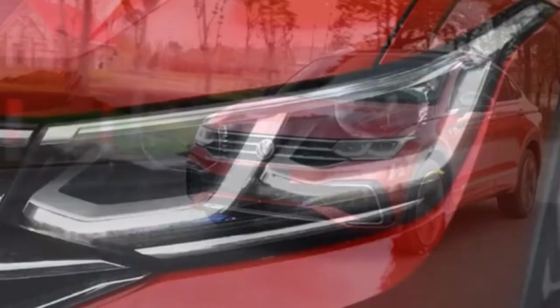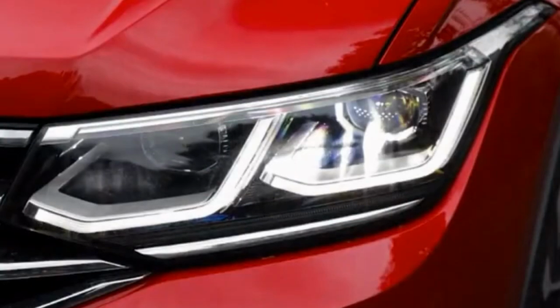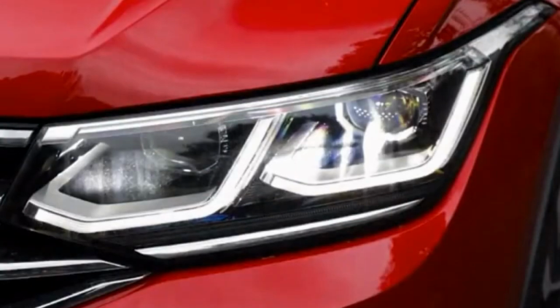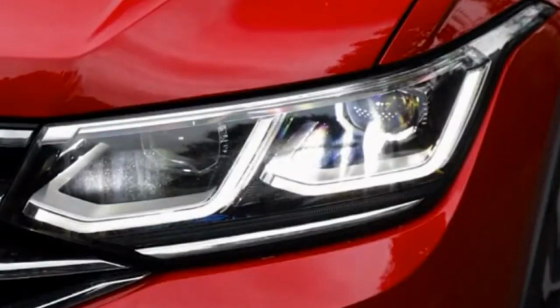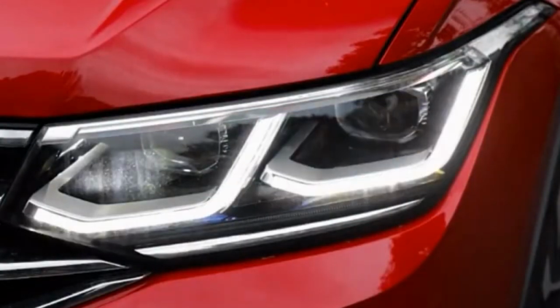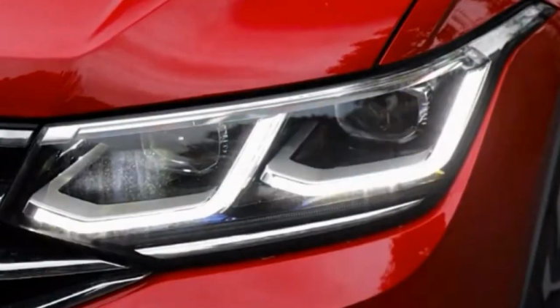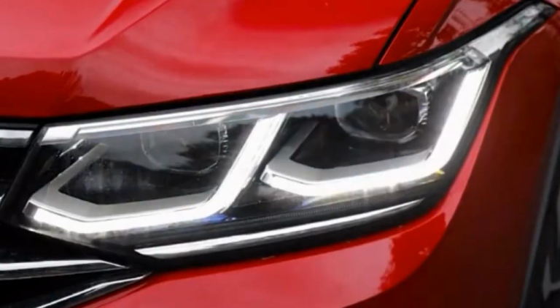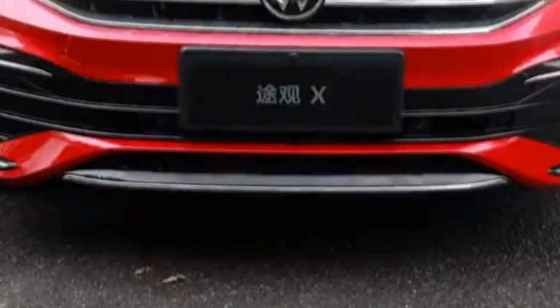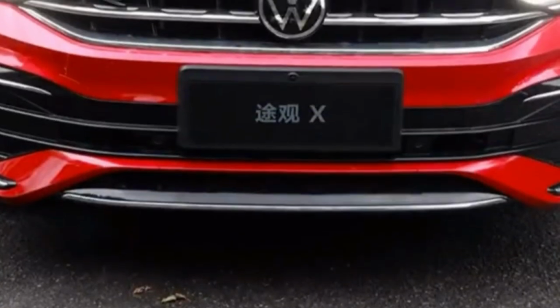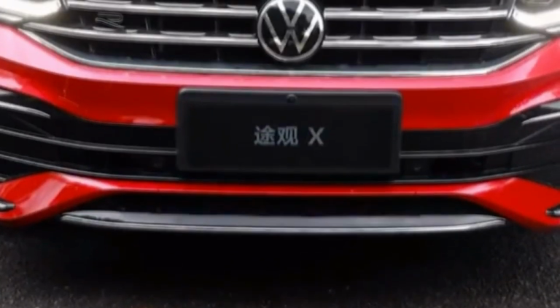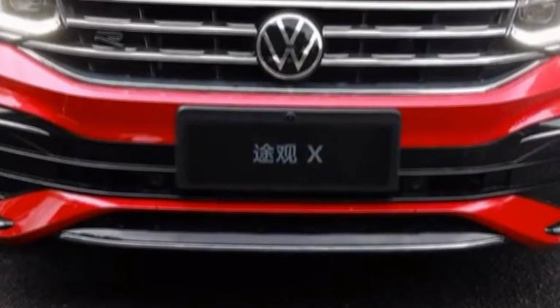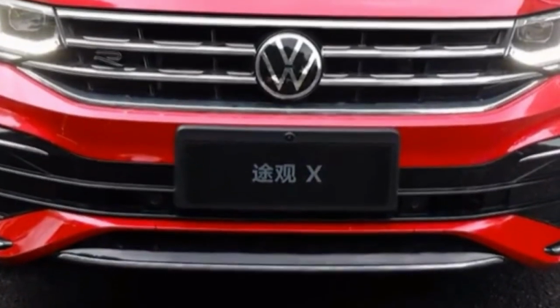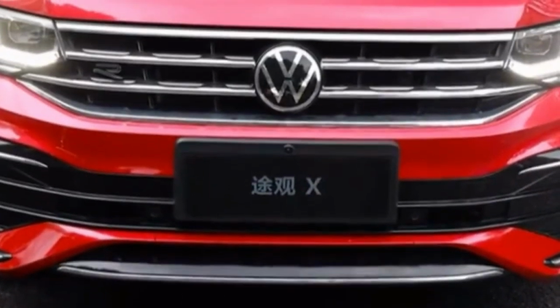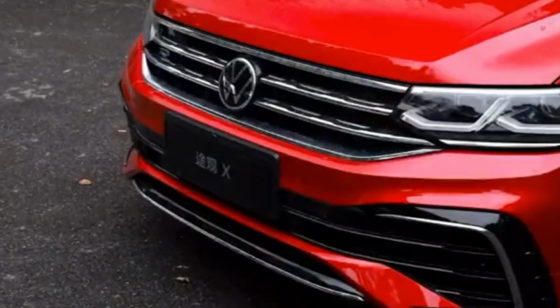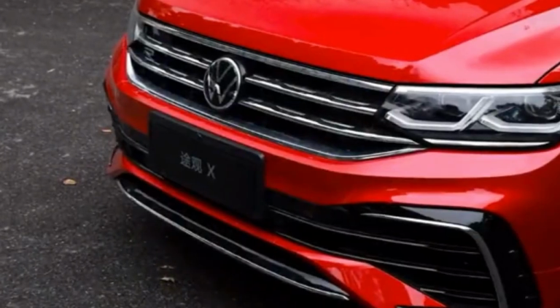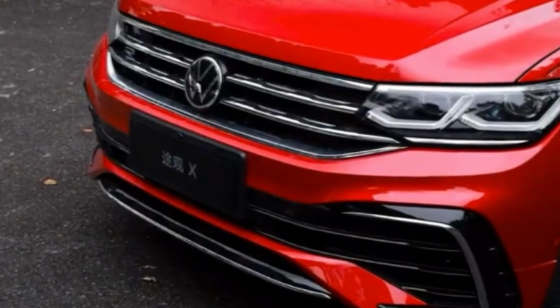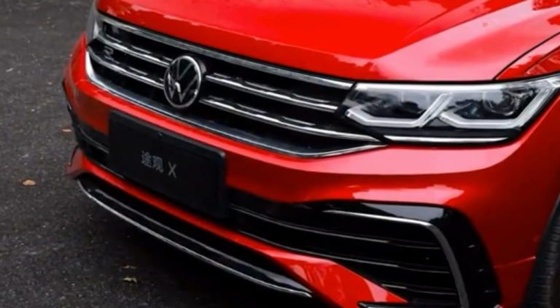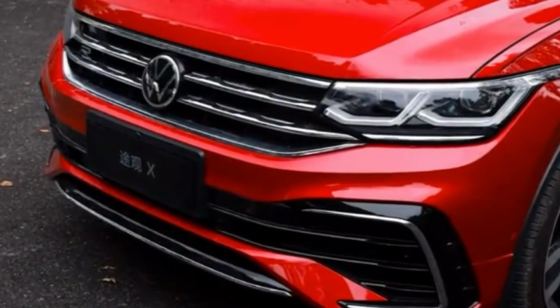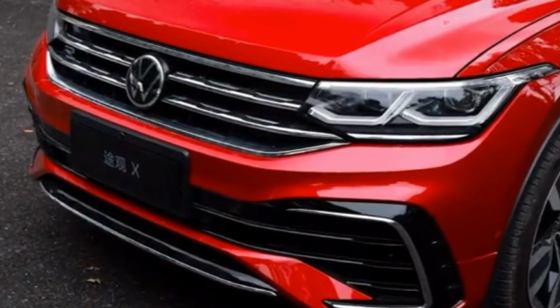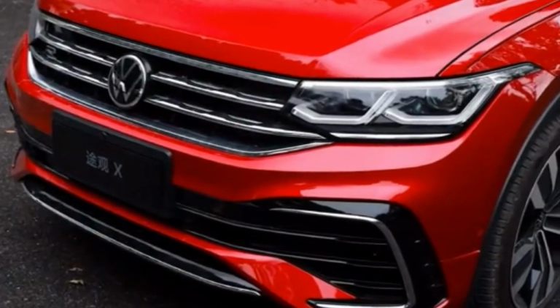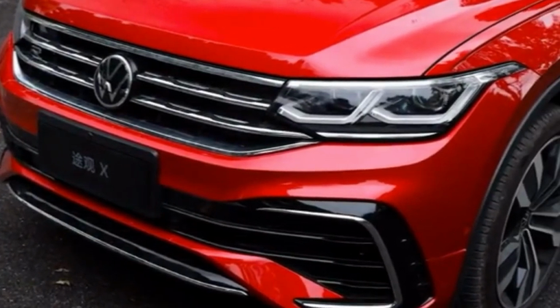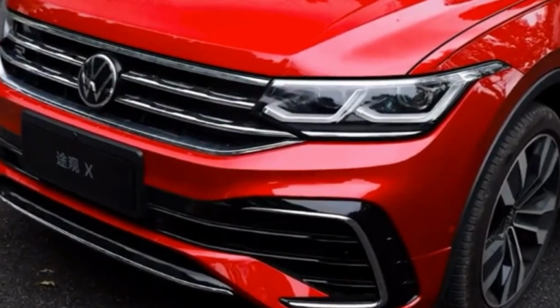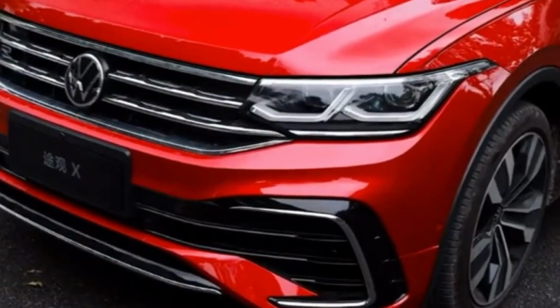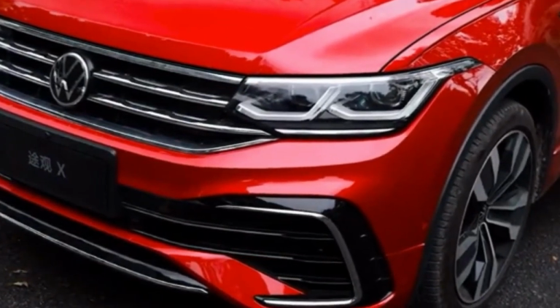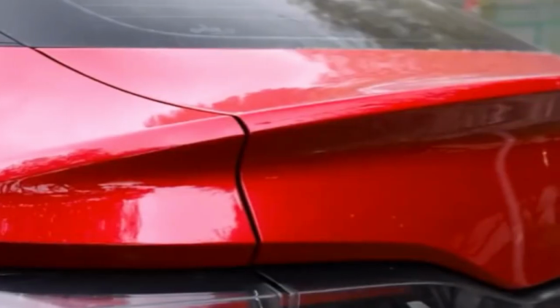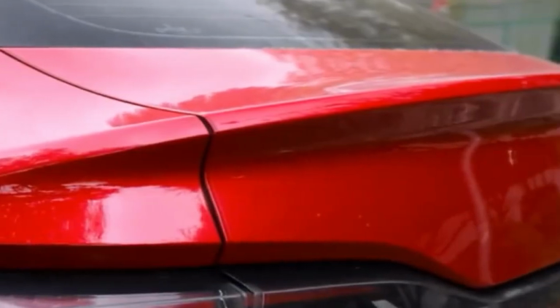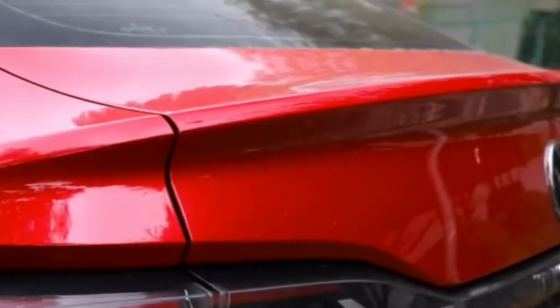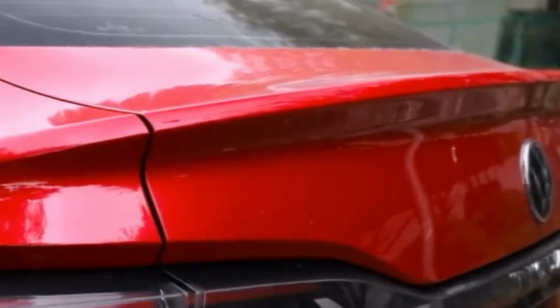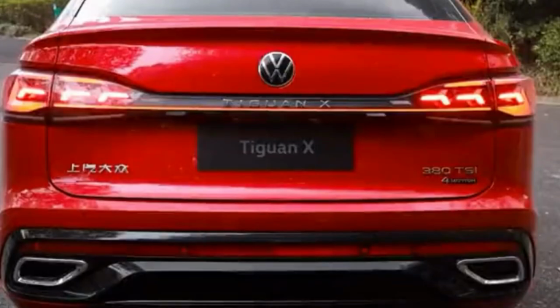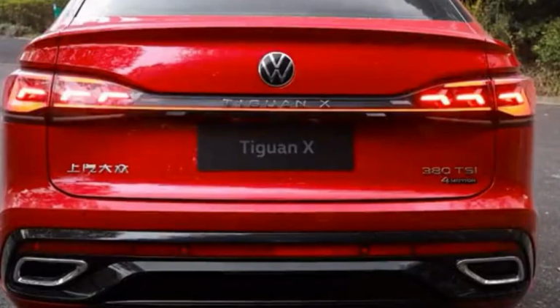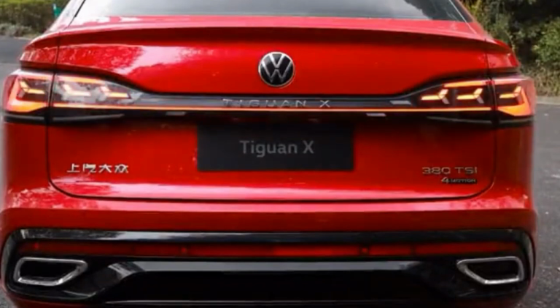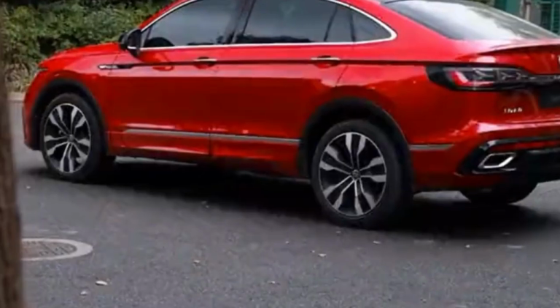It doesn't appear to significantly reduce headroom for the passengers in the rear seats. The Tiguan X's overall length also does not appear to rob the cargo area of too much utility, though it's evident this isn't precisely the Tiguan you would pick to haul some furniture.